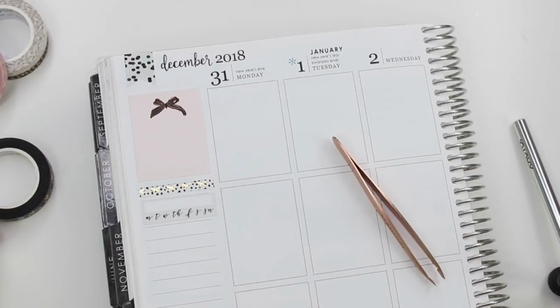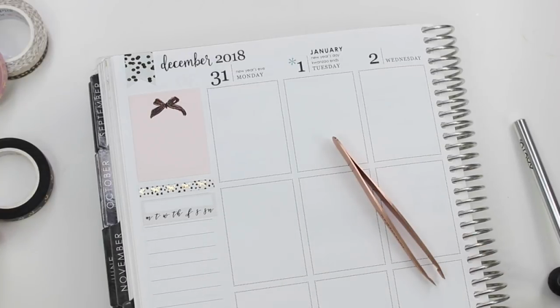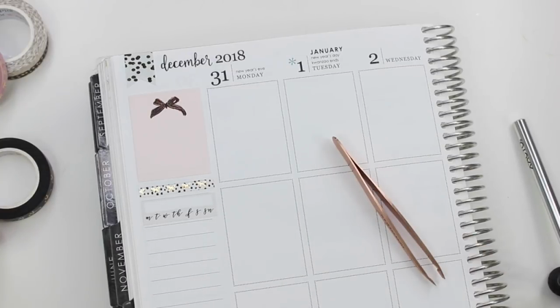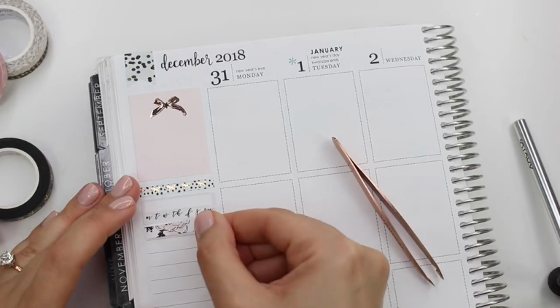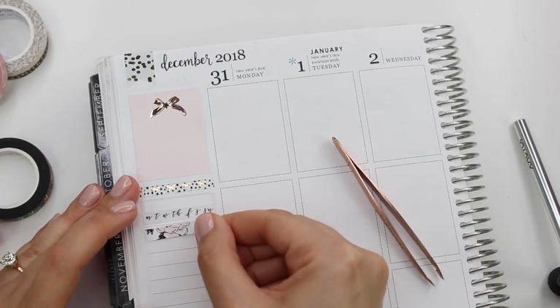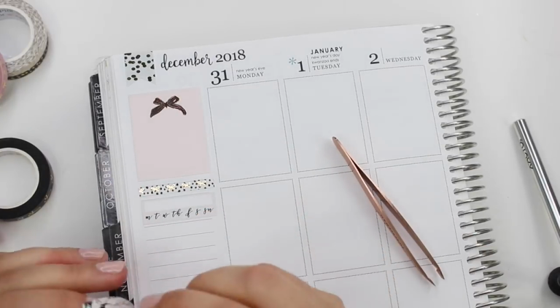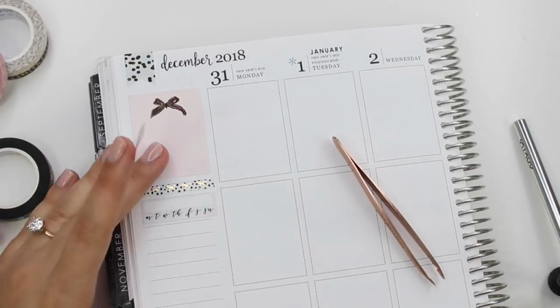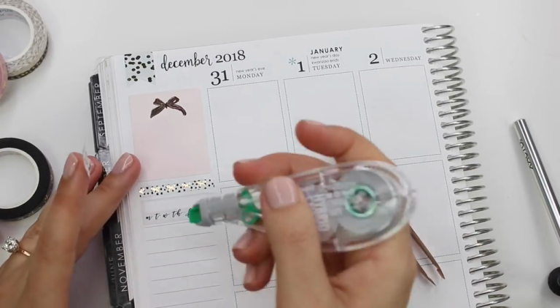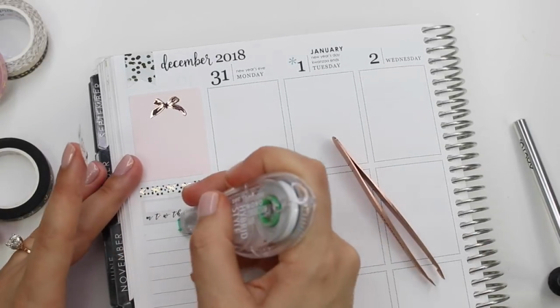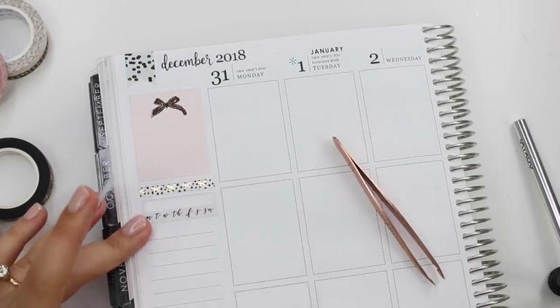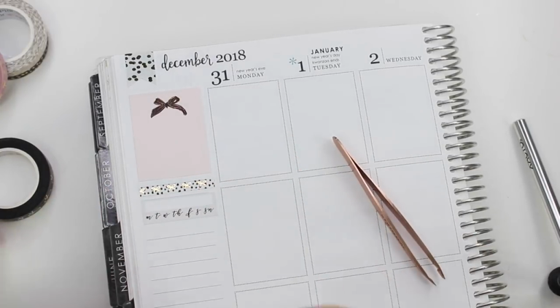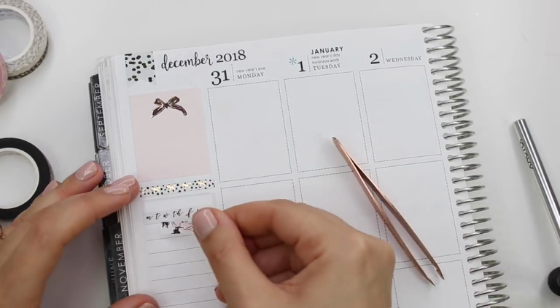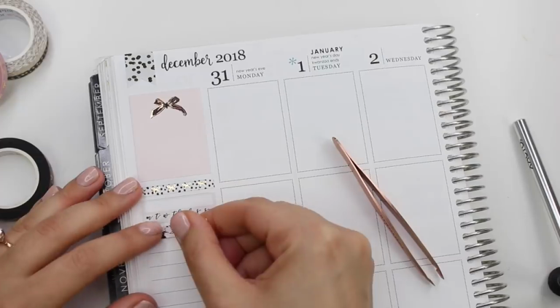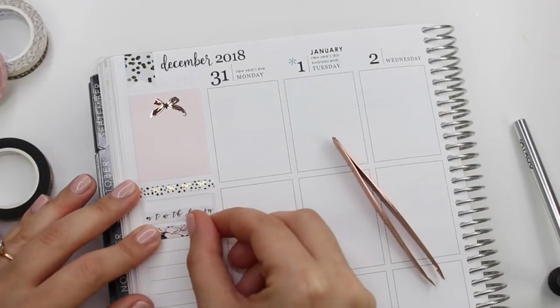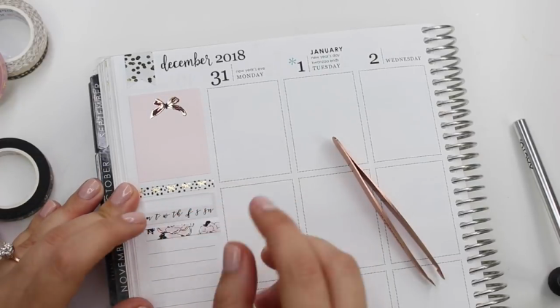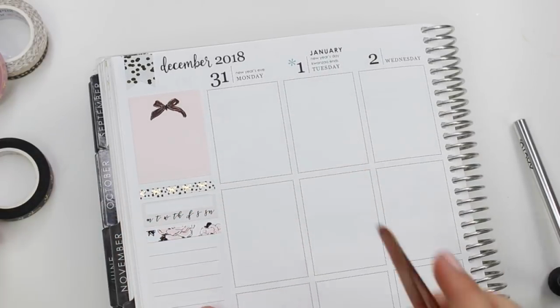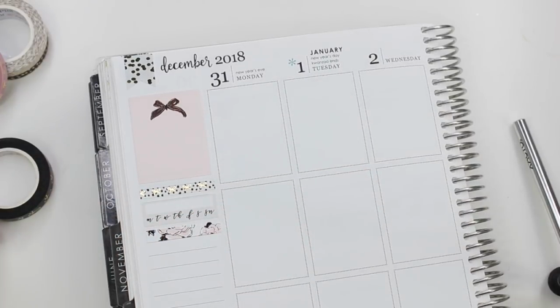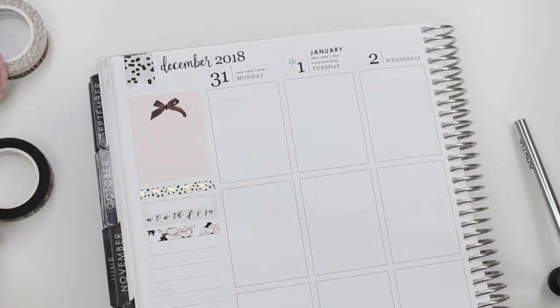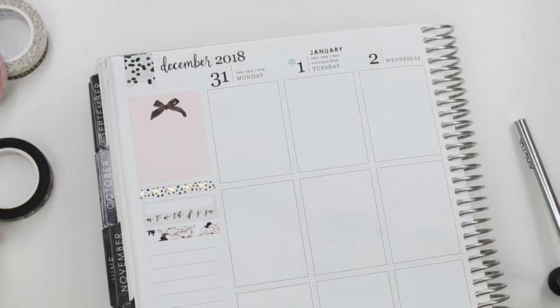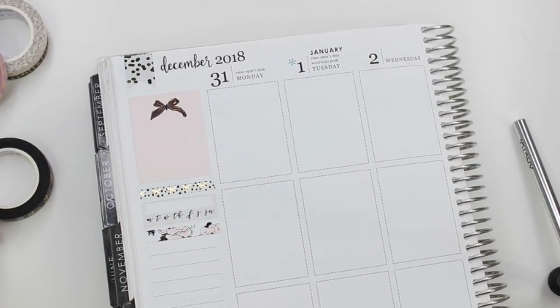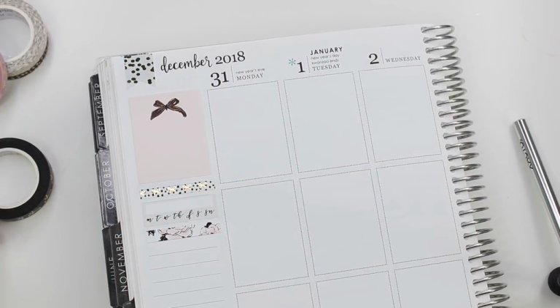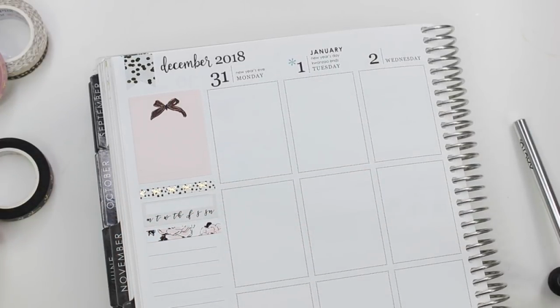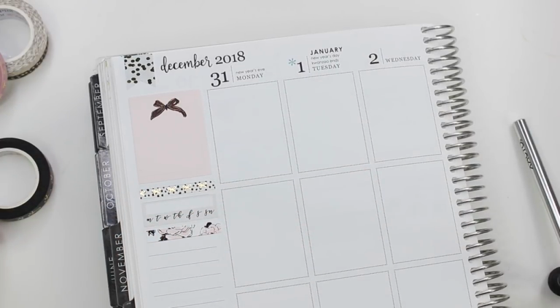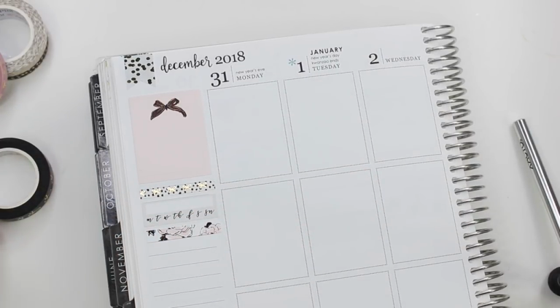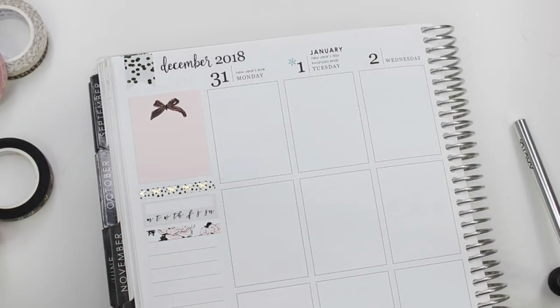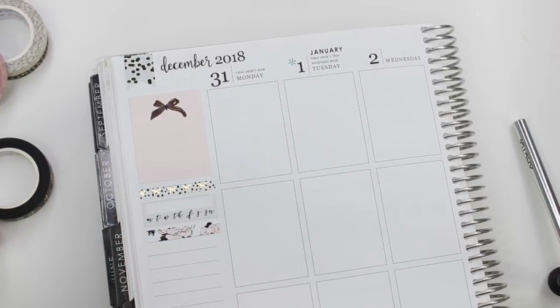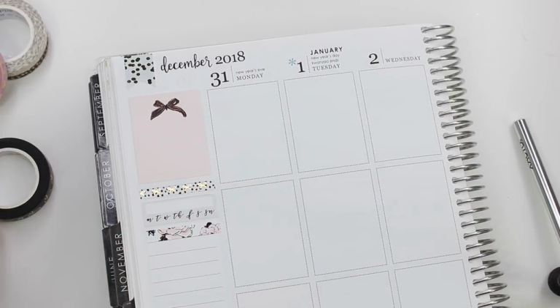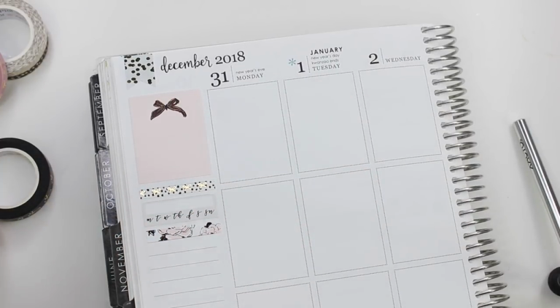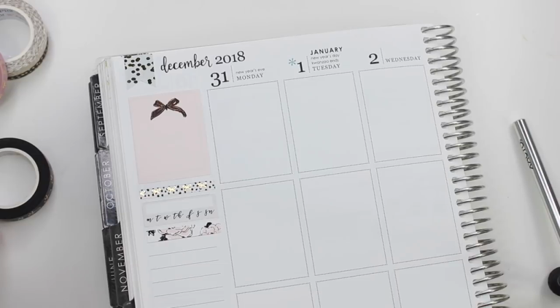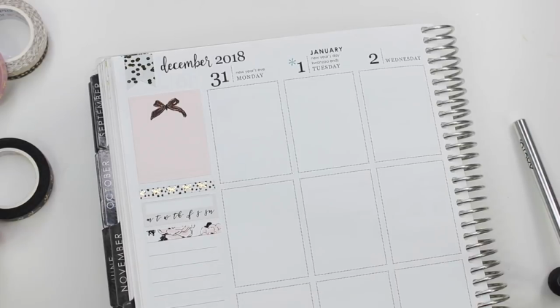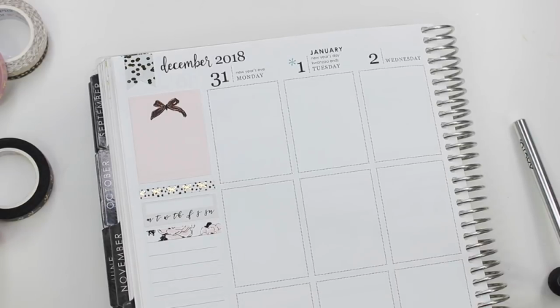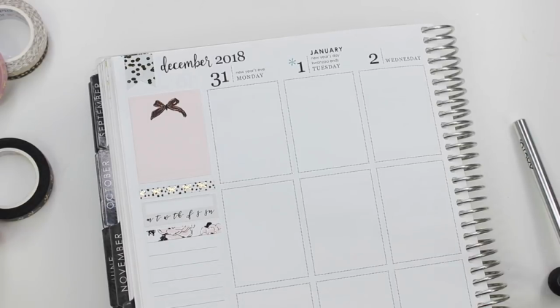I think I was just apologizing for being behind — sorry that we're still doing New Year's spreads and we're almost in February — but that's okay. We're catching up slowly but surely.